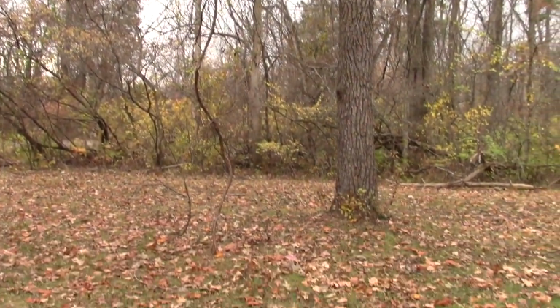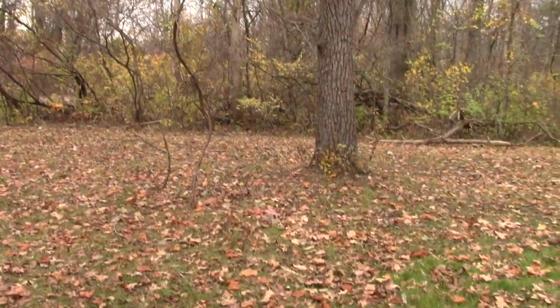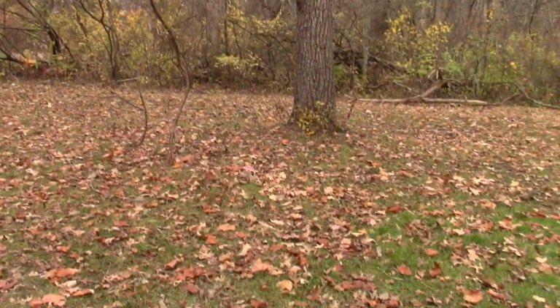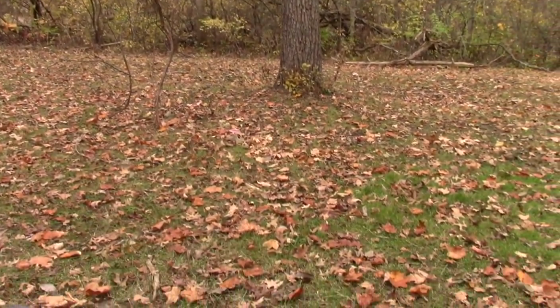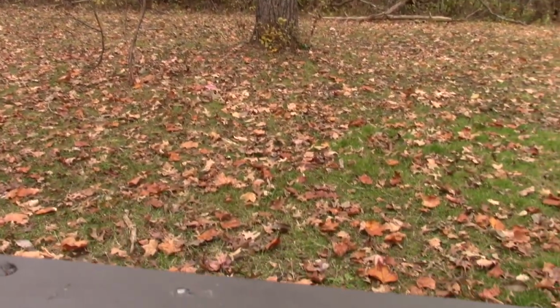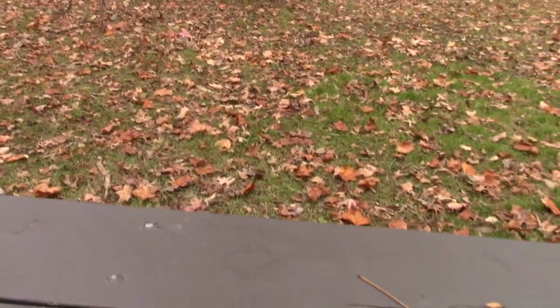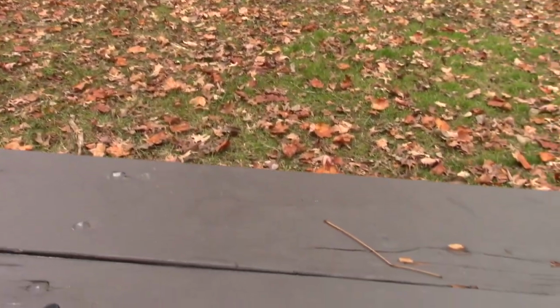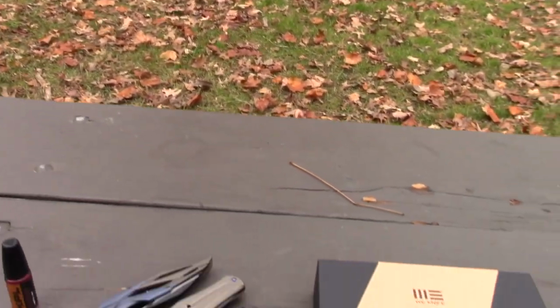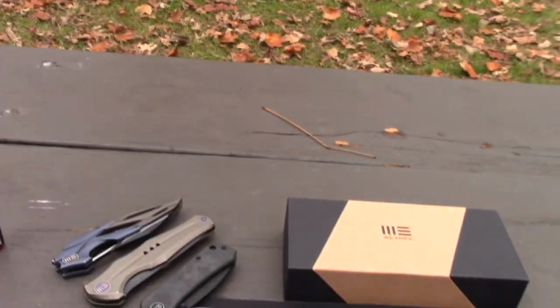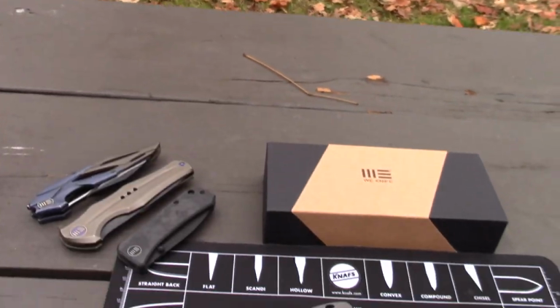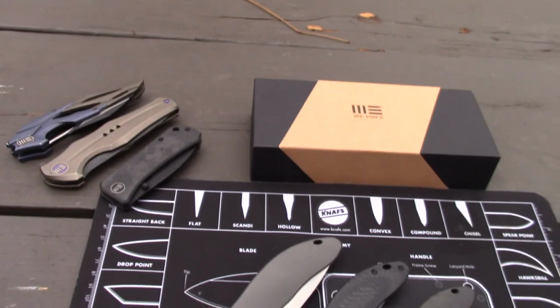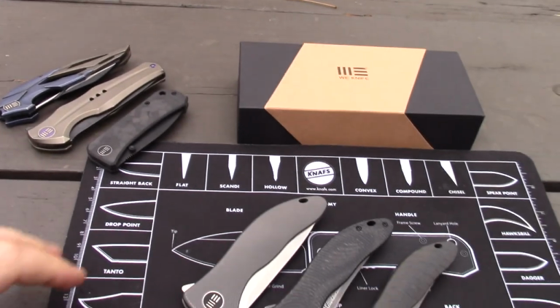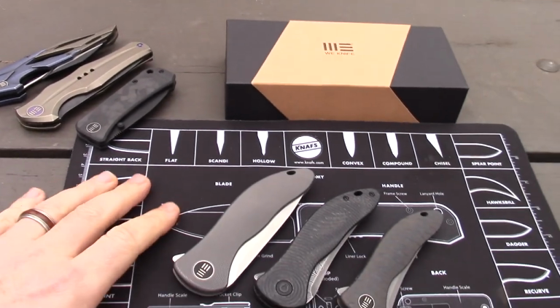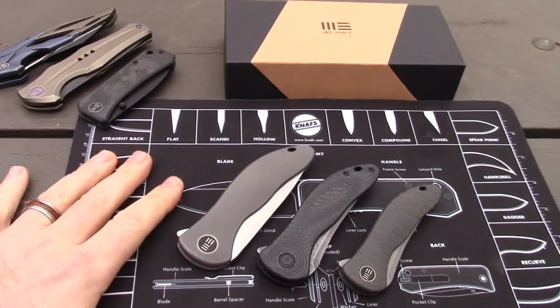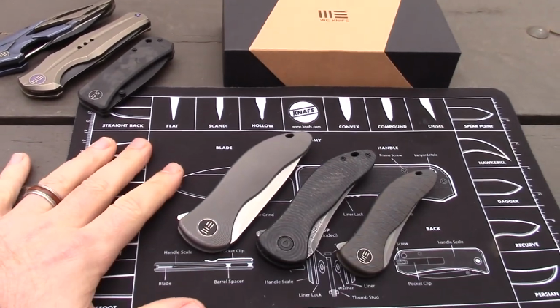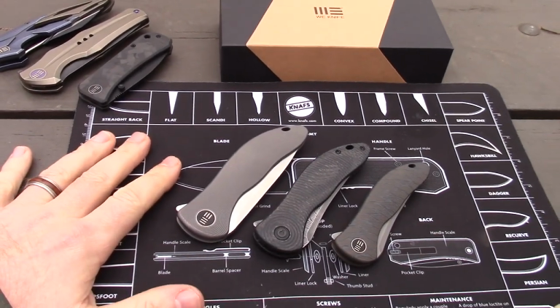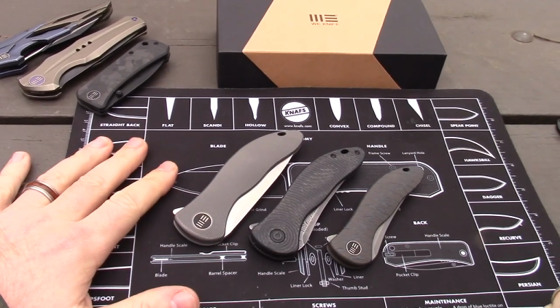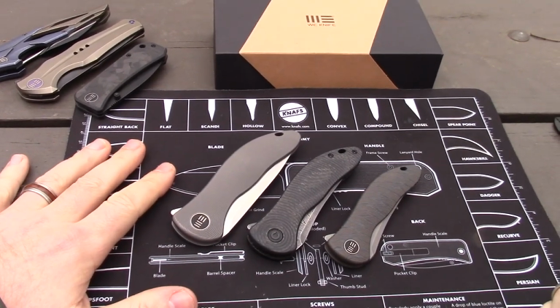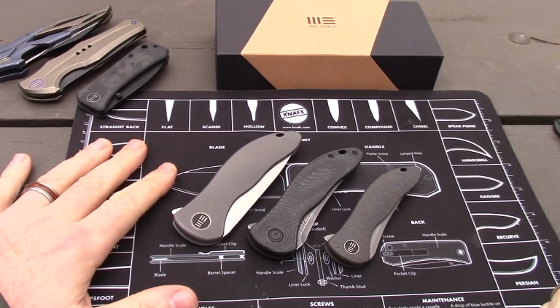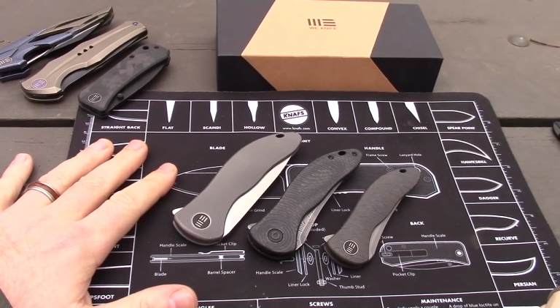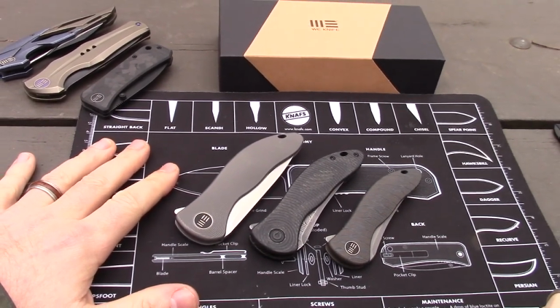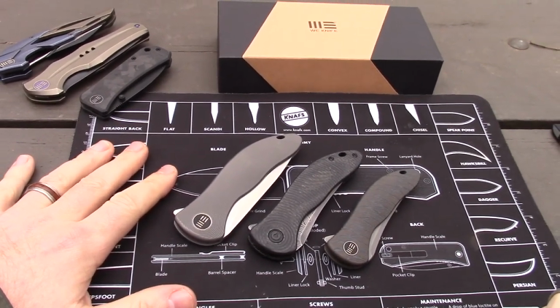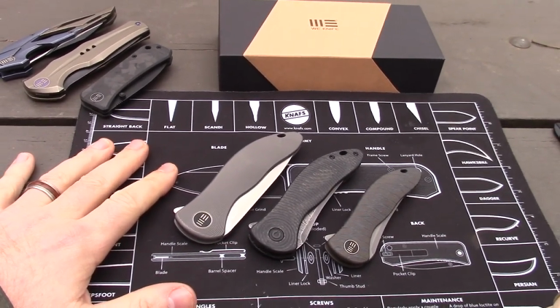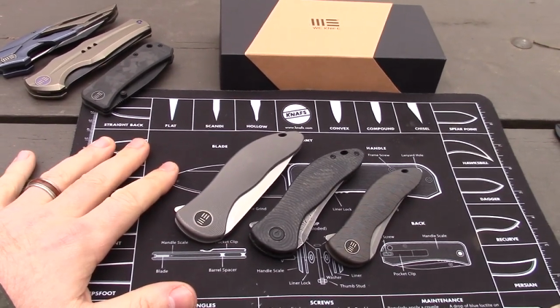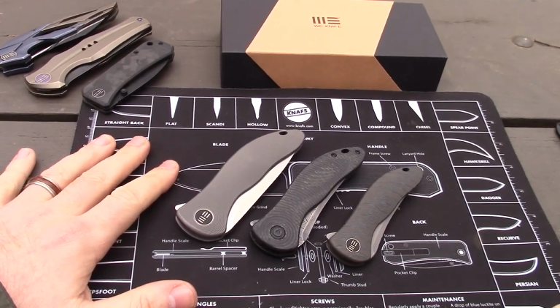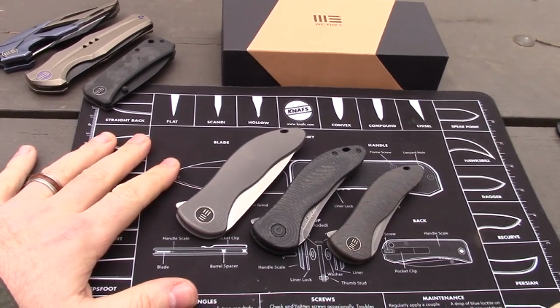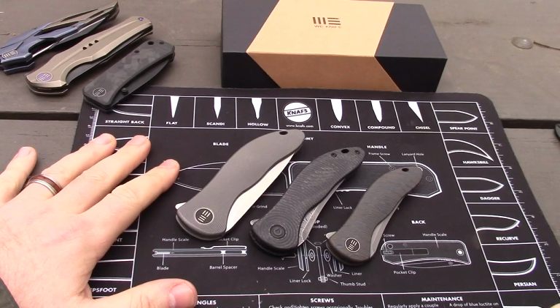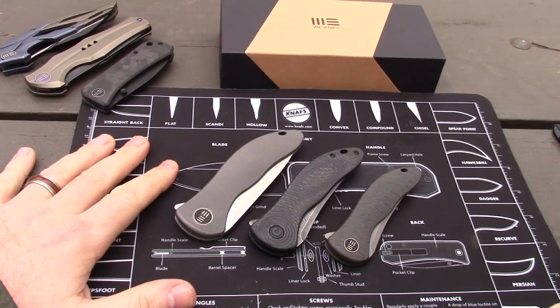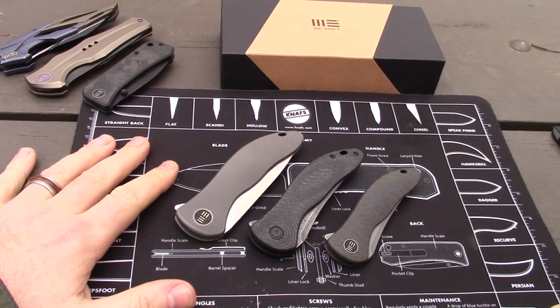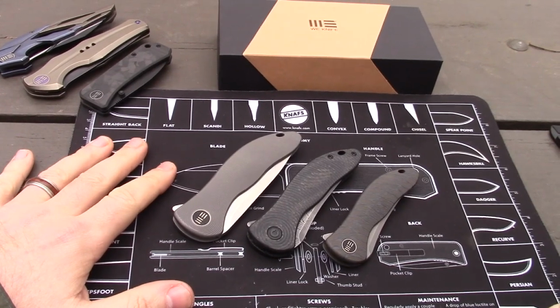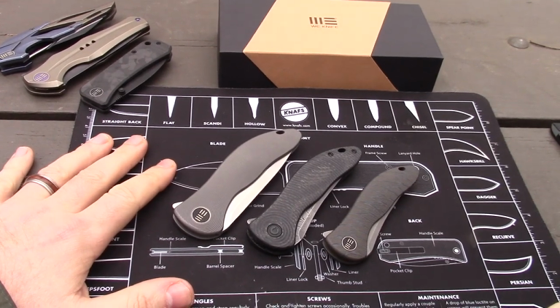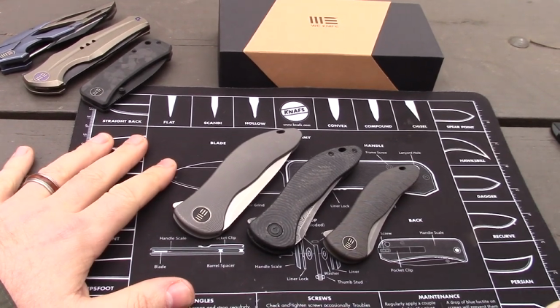From the park. Checking out the line of Synergy knives by Wee Knives and Civivi.